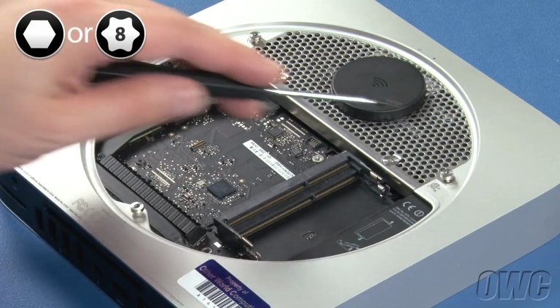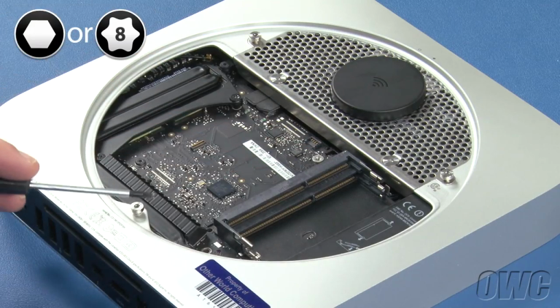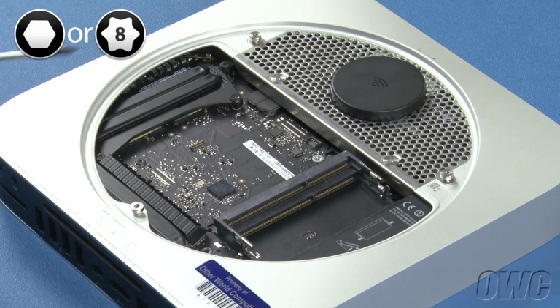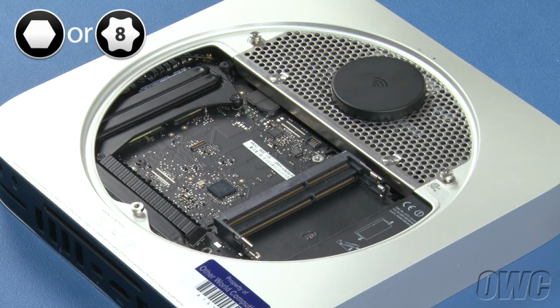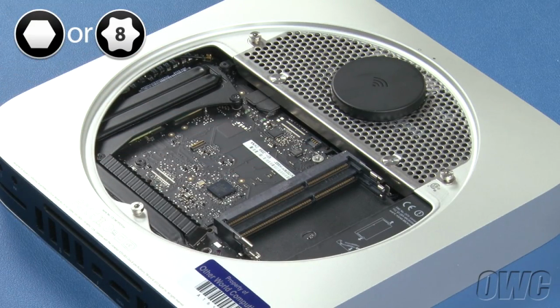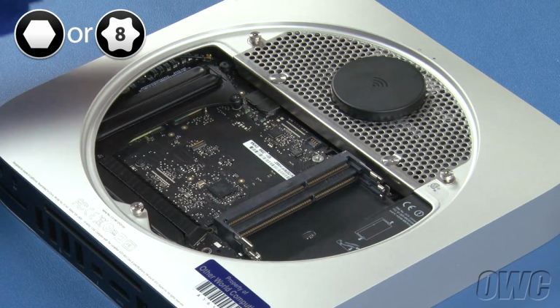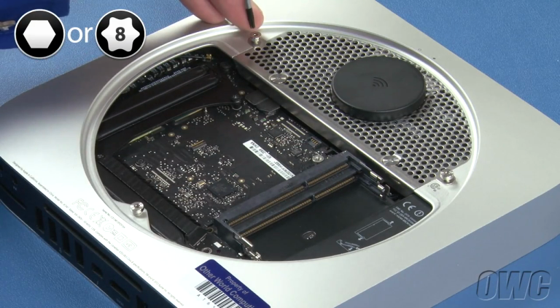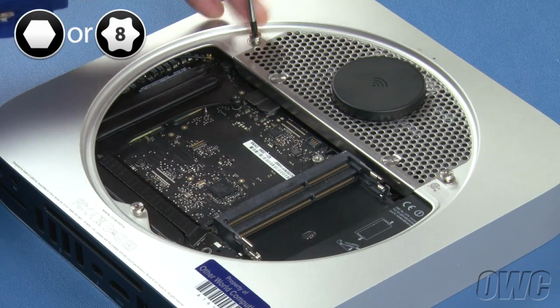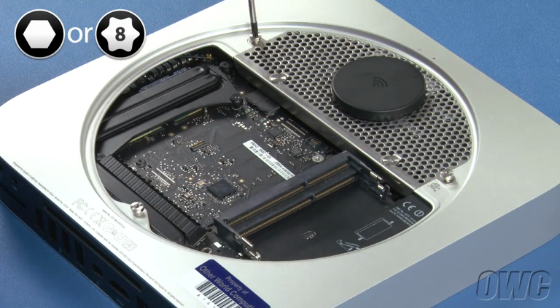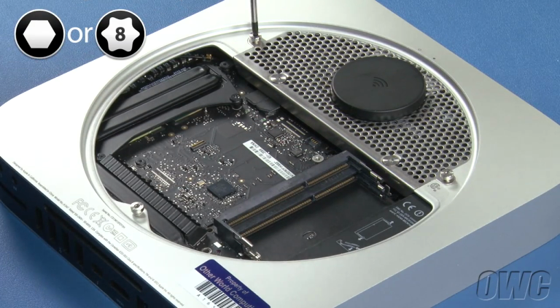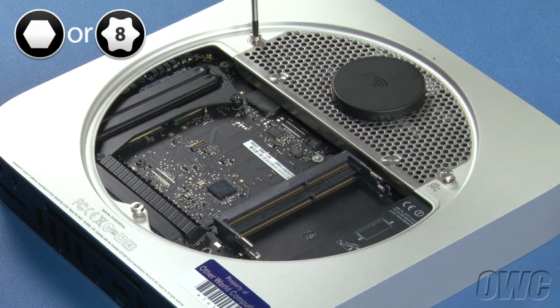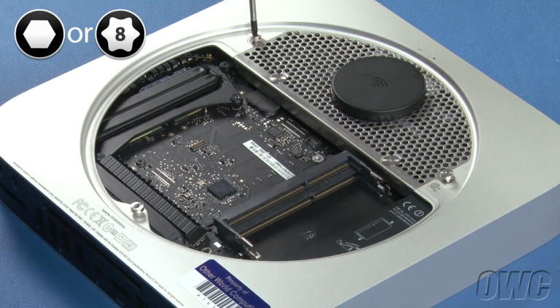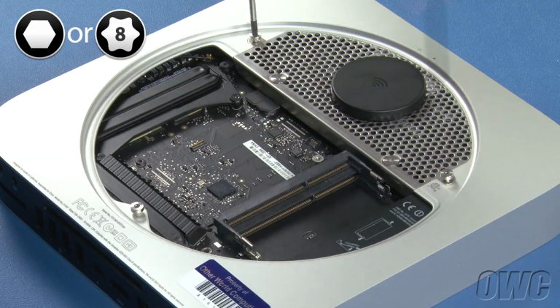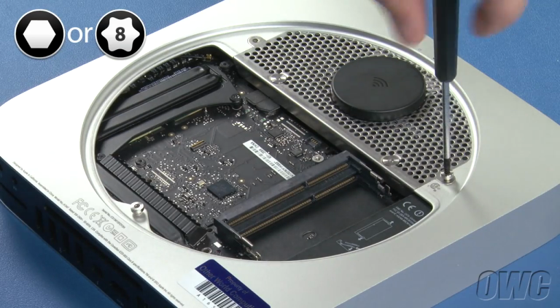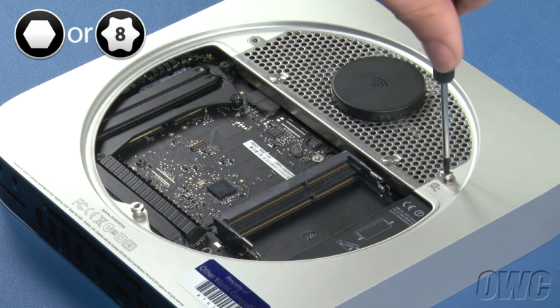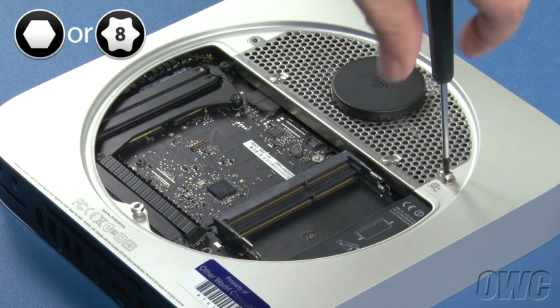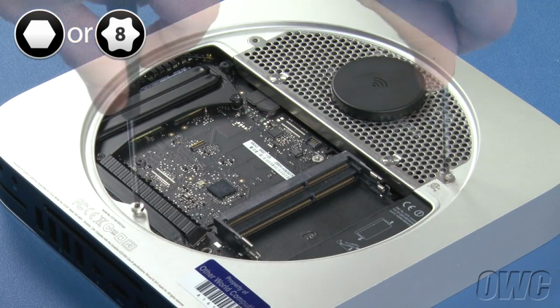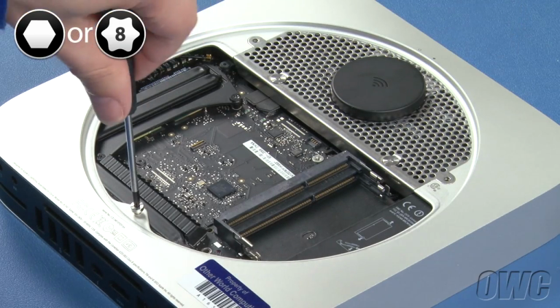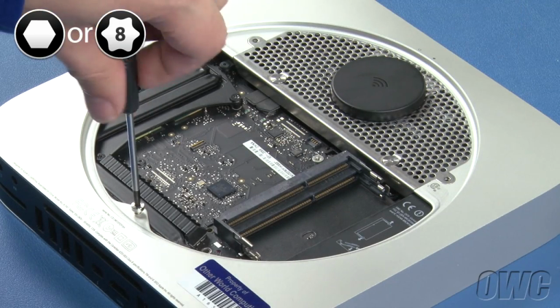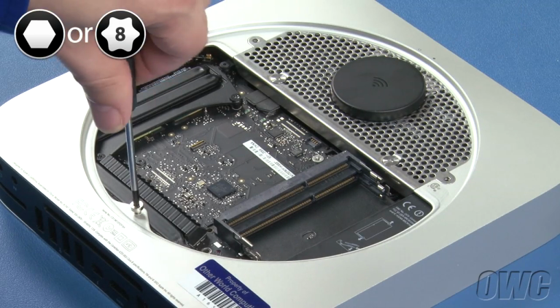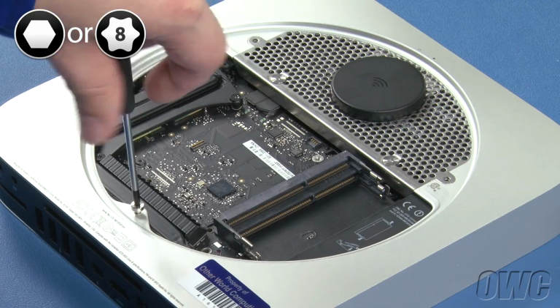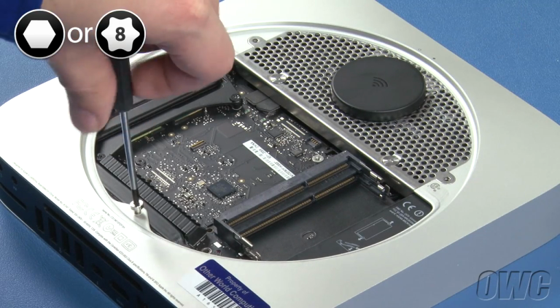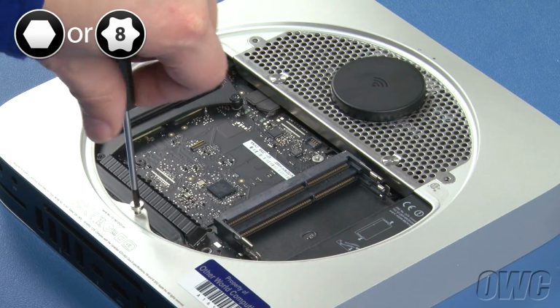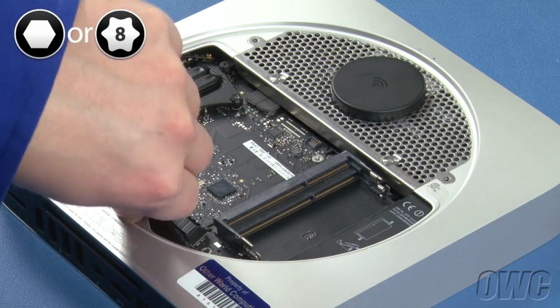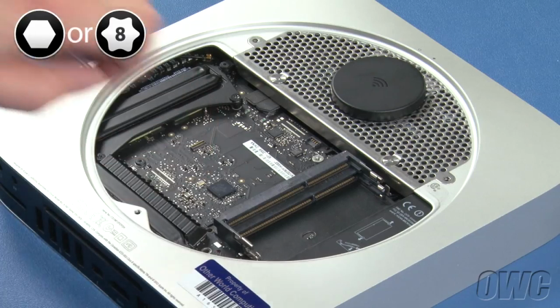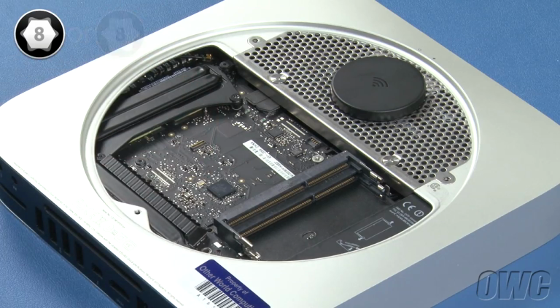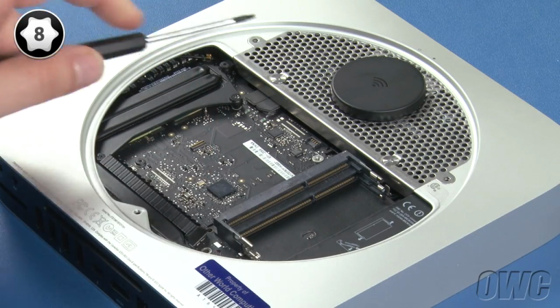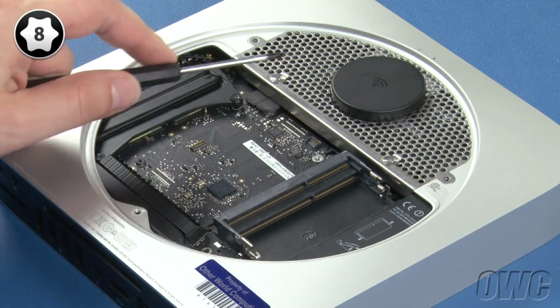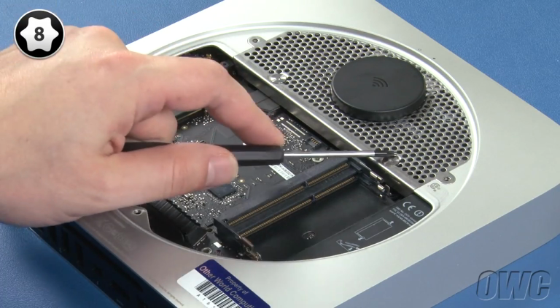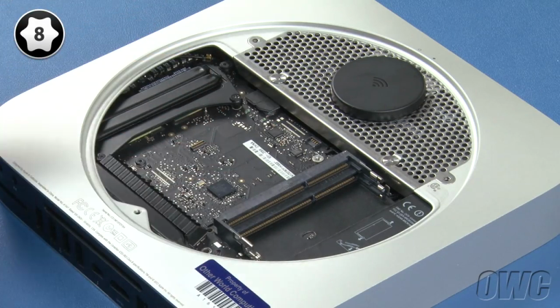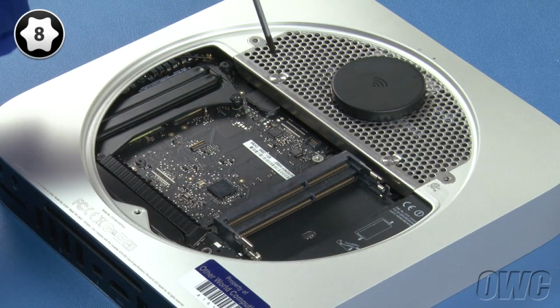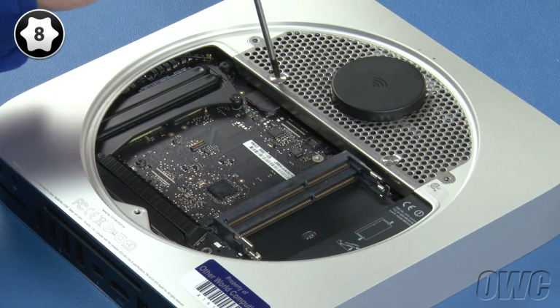Next, remove the three 2mm hex screws. If you don't have a hex wrench, you can use your Torx T8 instead — if you do, use a light touch to avoid stripping the screws. You can now also remove the two Torx T8 screws.